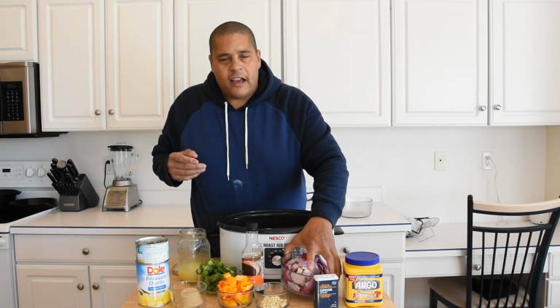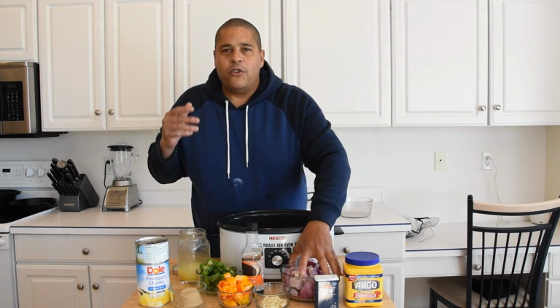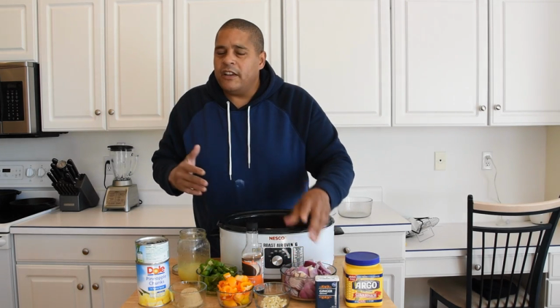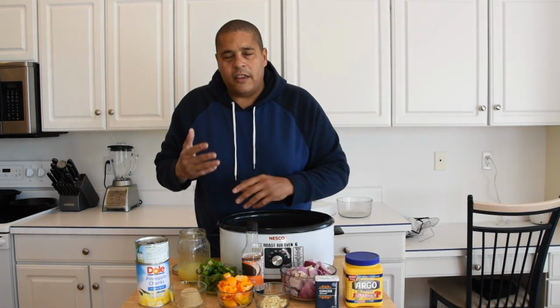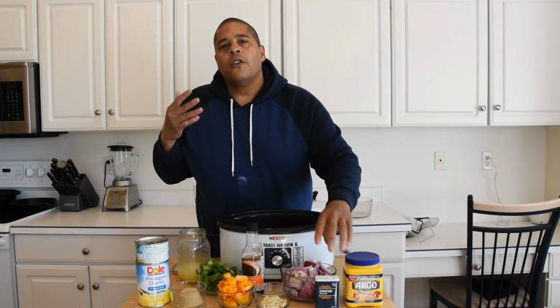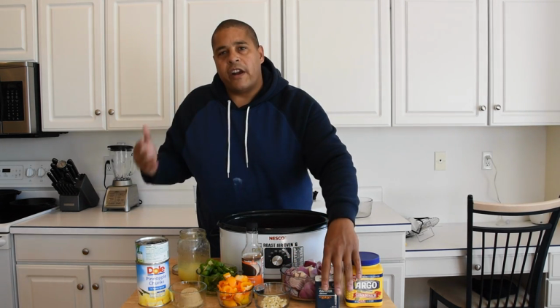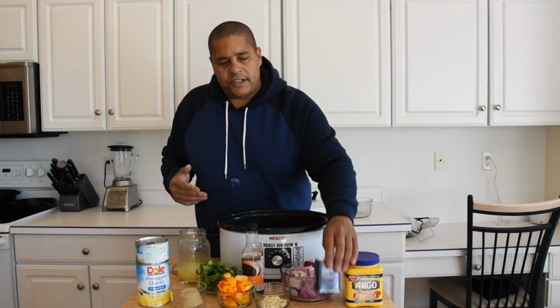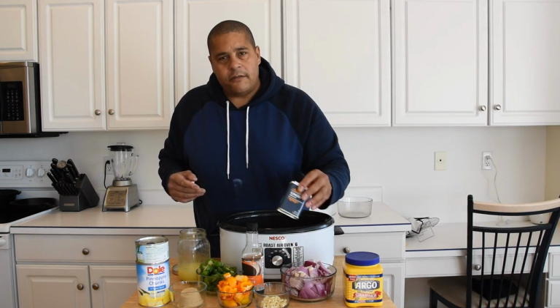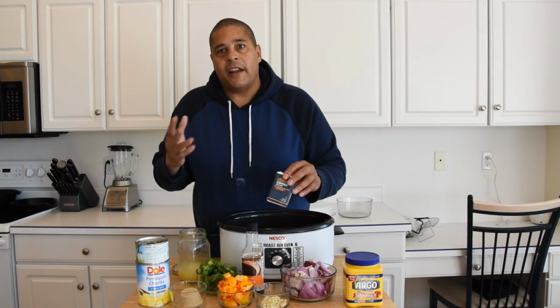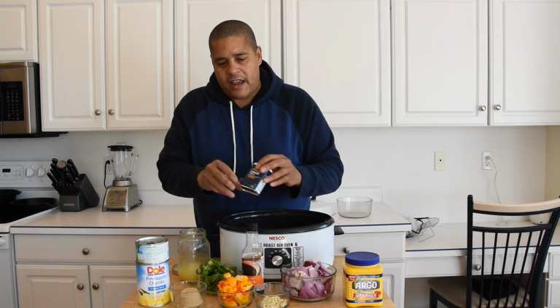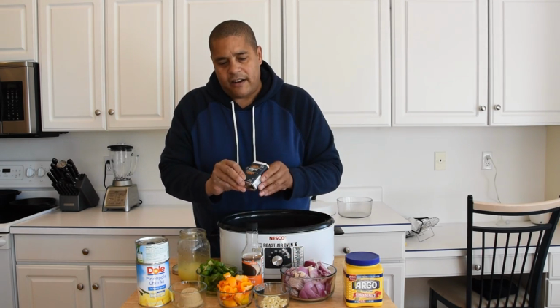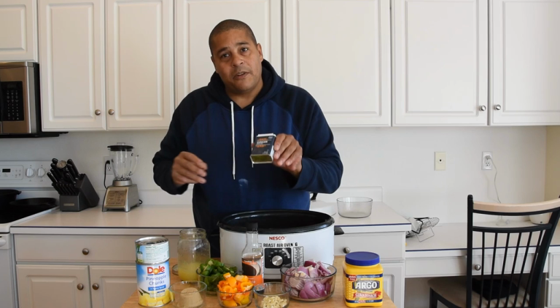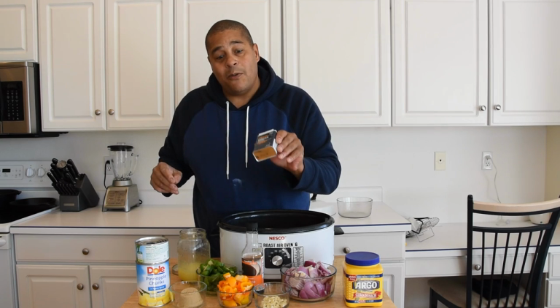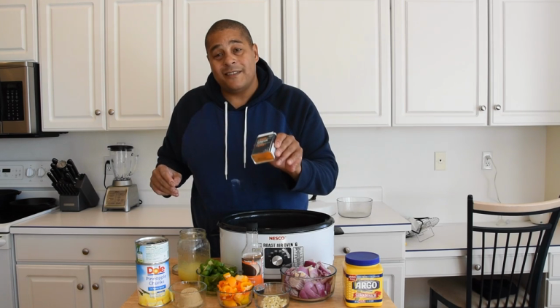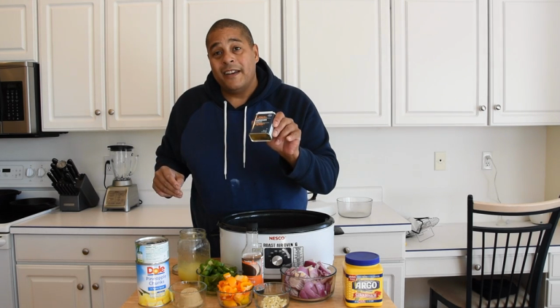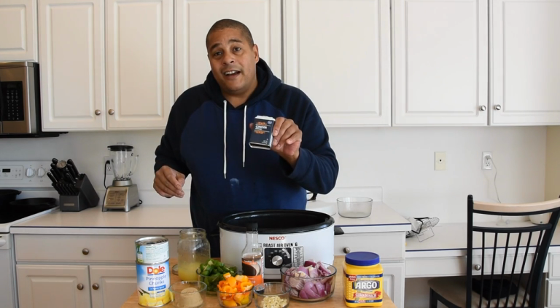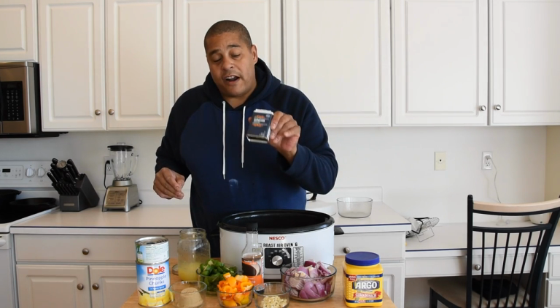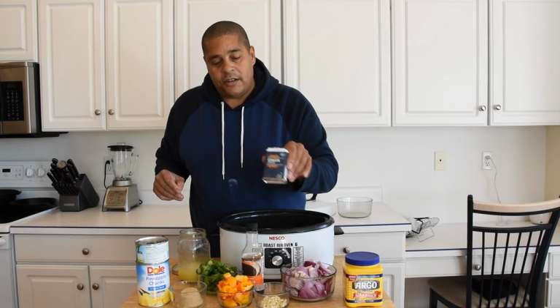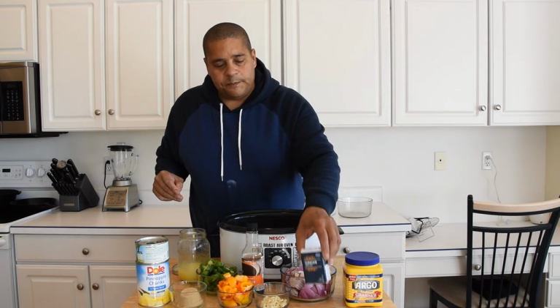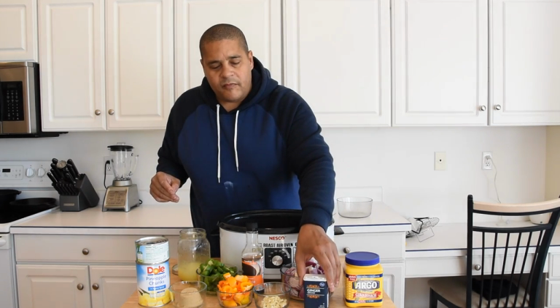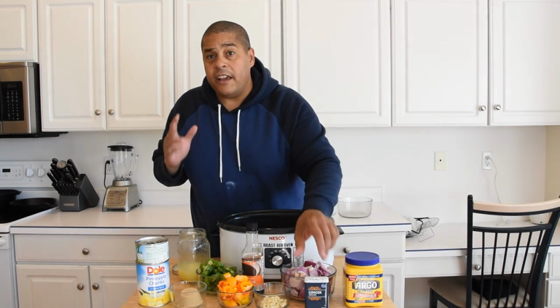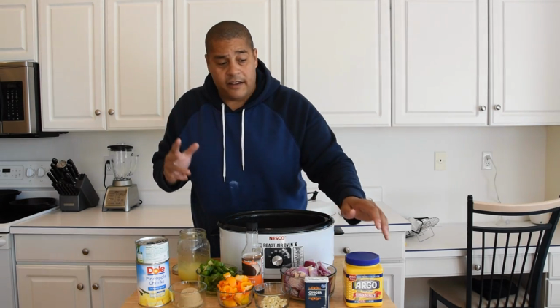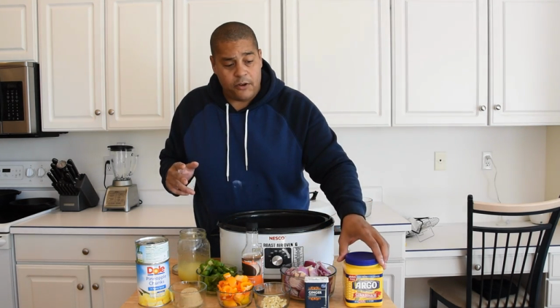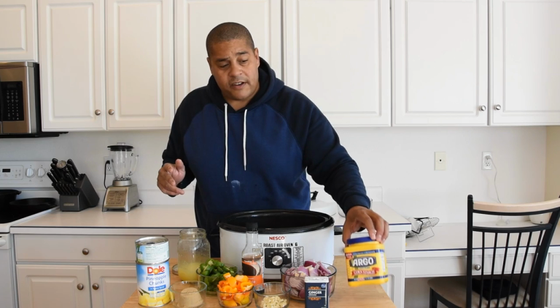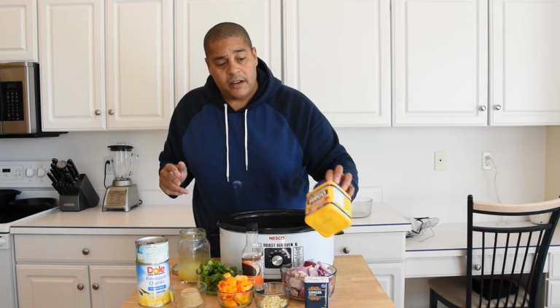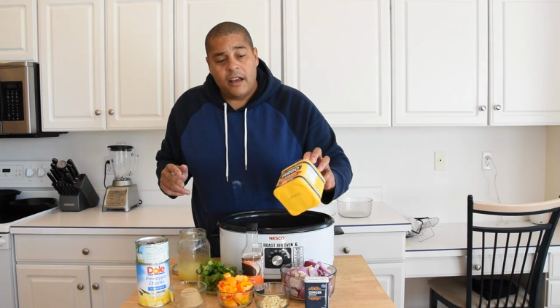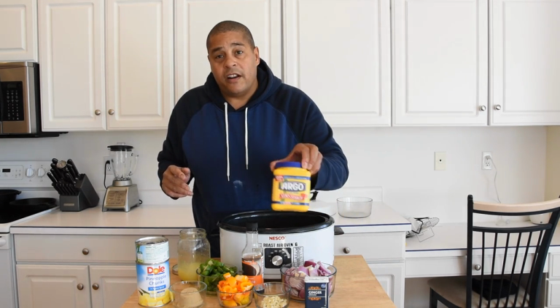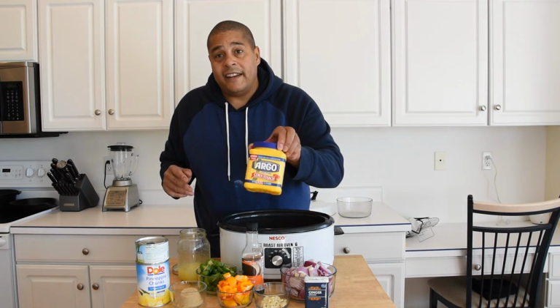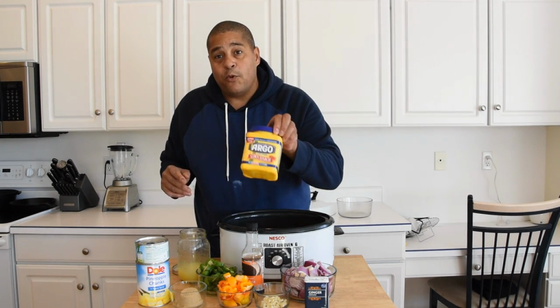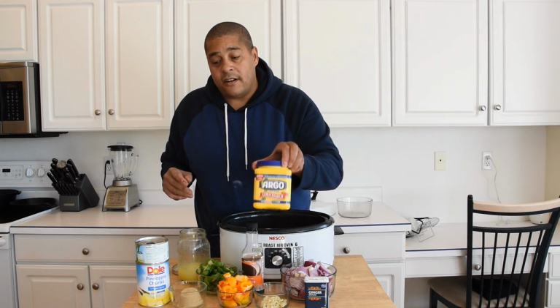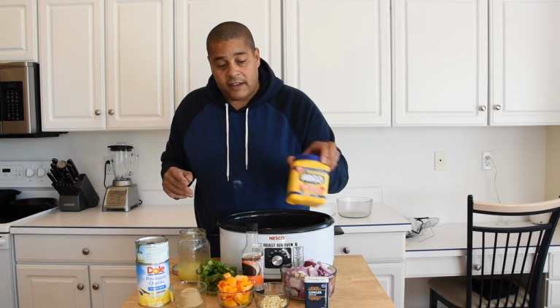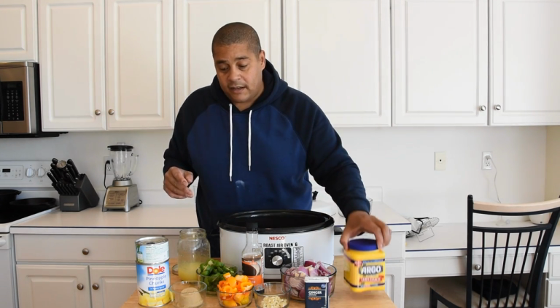I would normally go with regular ginger, but I don't have any right now, so we're going to be going with some ground ginger. Later on in this recipe, we're going to get into some cornstarch to thicken this up.